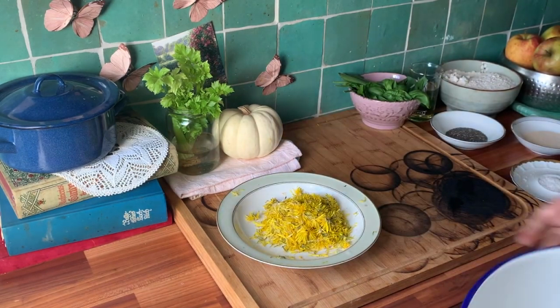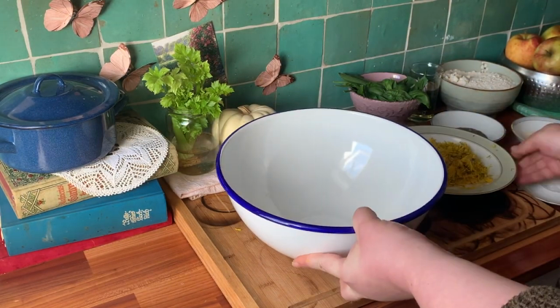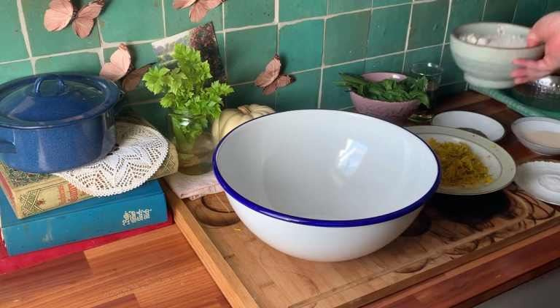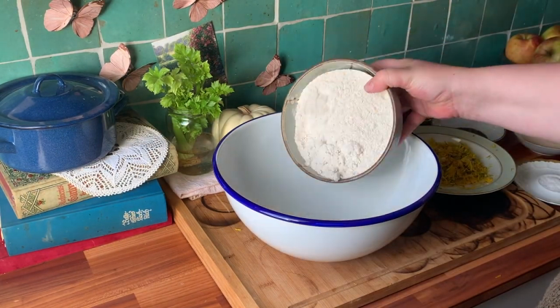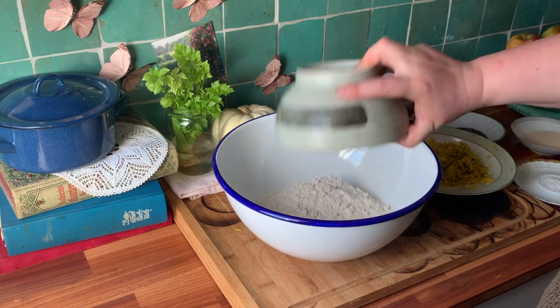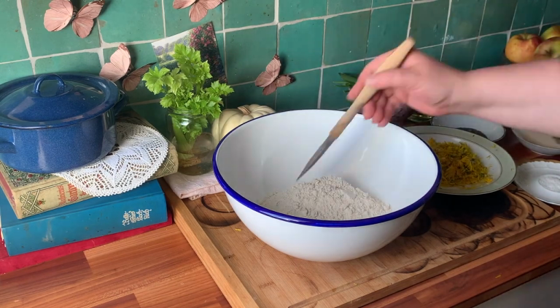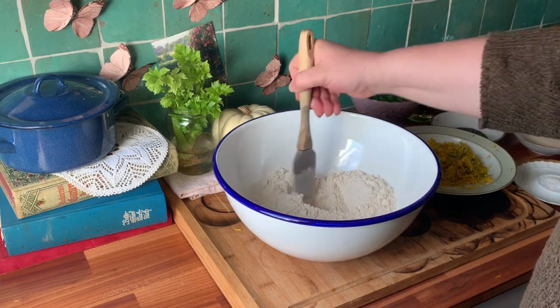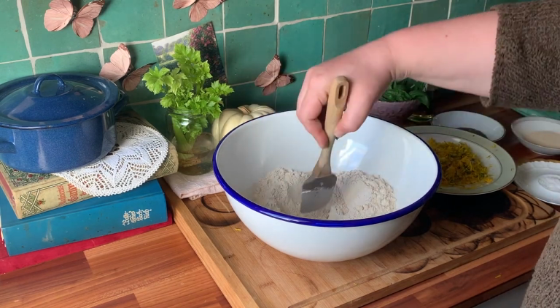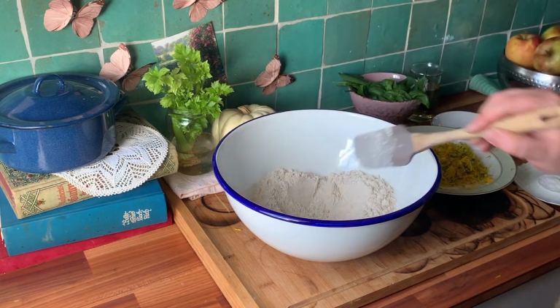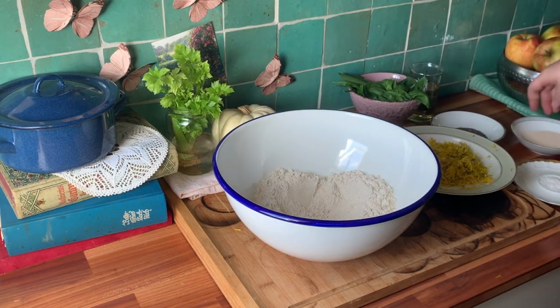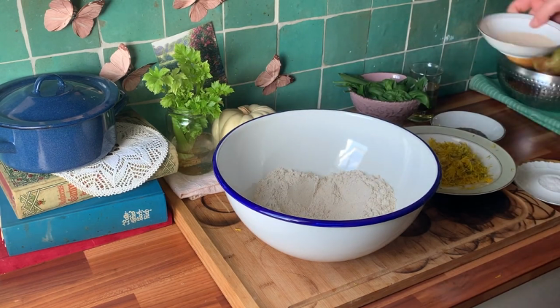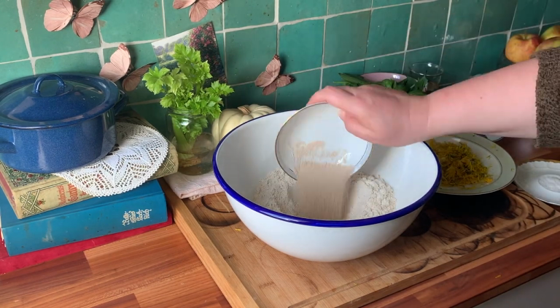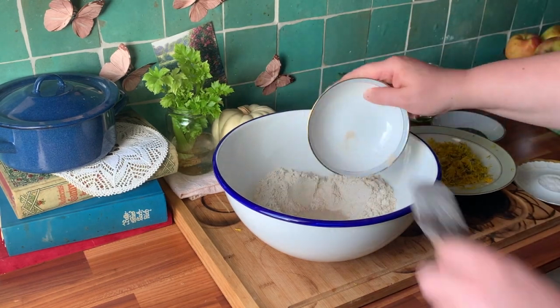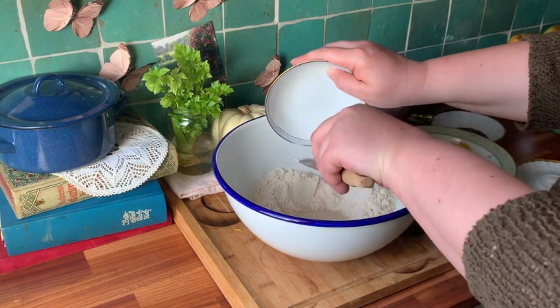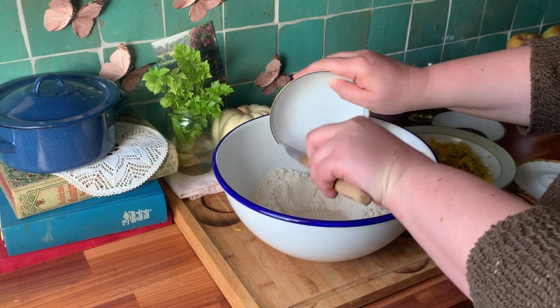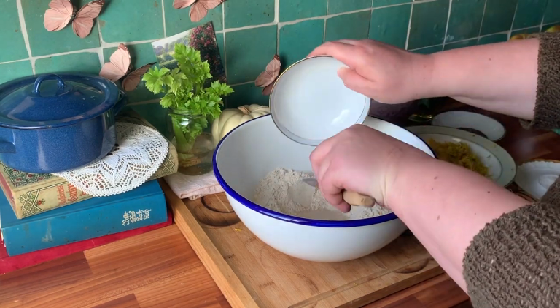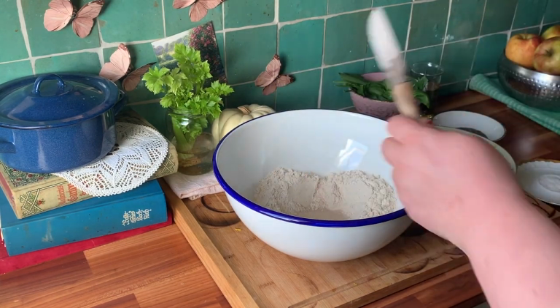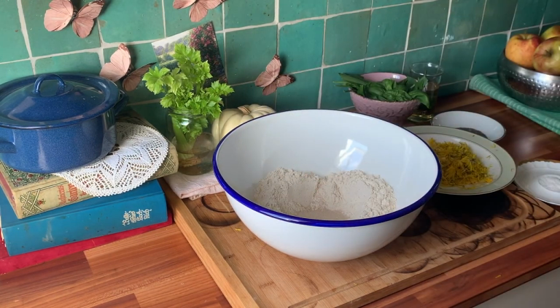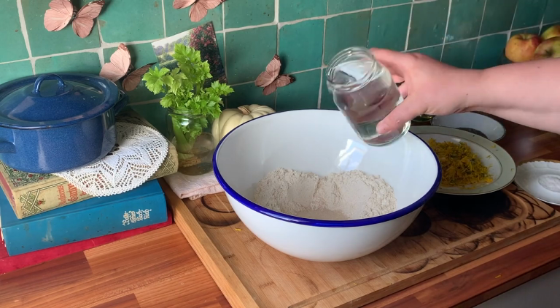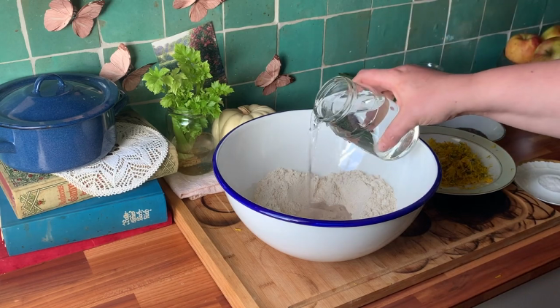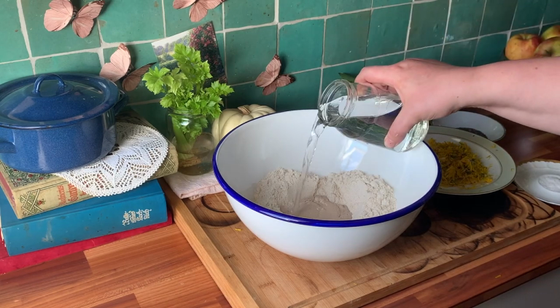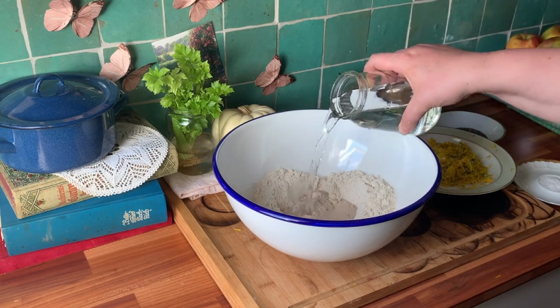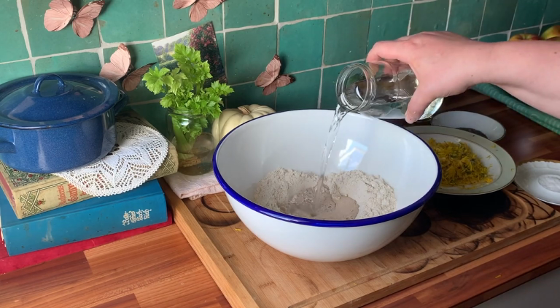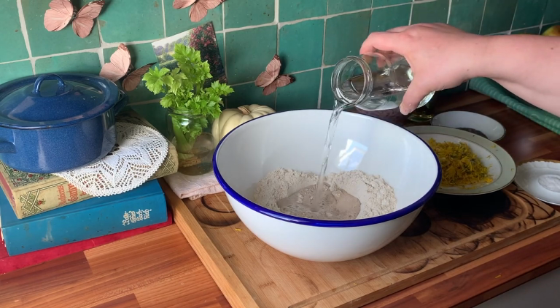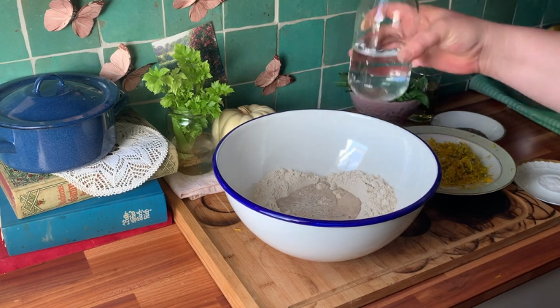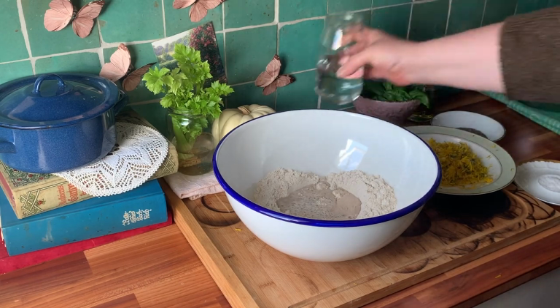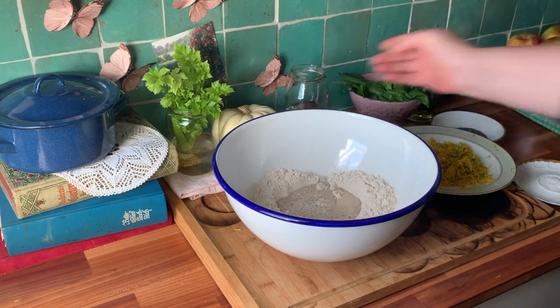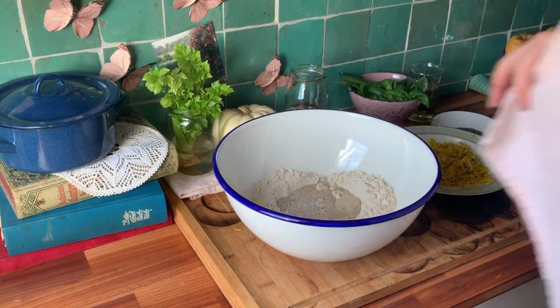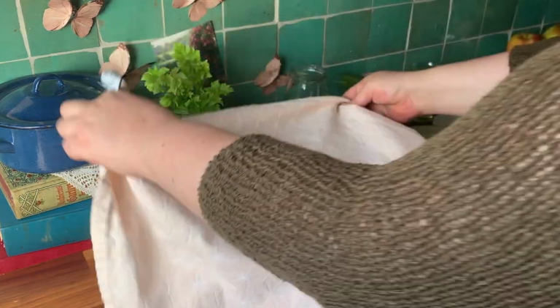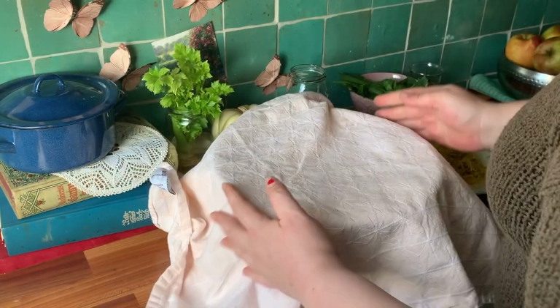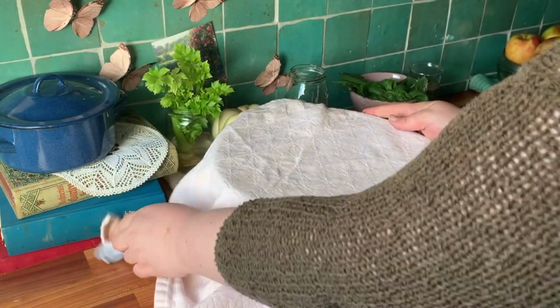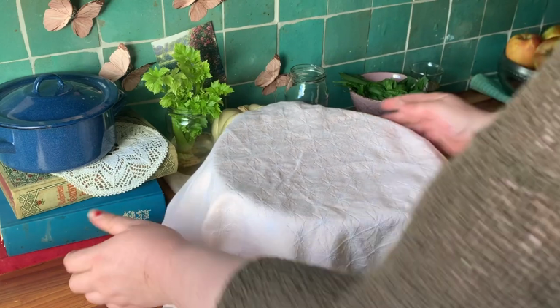Now for the dough, place the flour in a large bowl and using a spoon form a little crater. Place the yeast in the crater and add warm water. This will activate the yeast. Give it a few minutes to wake up.